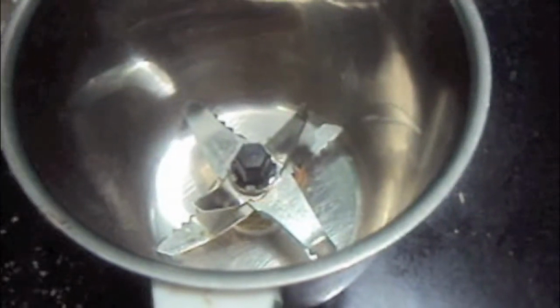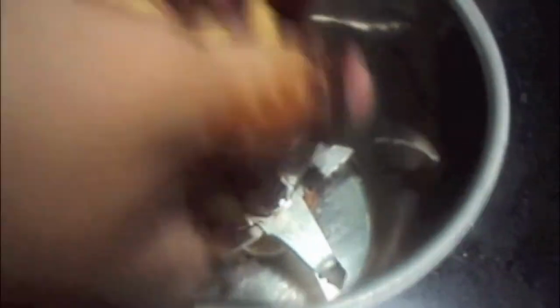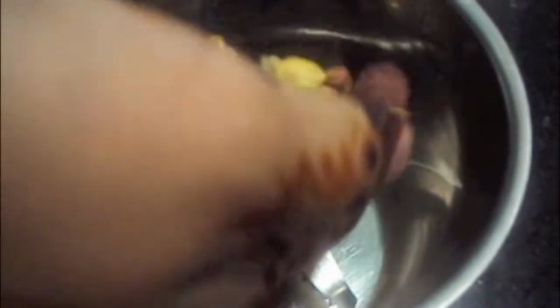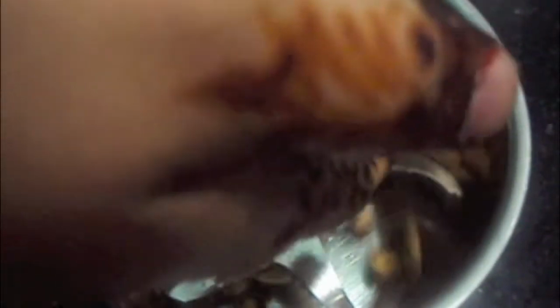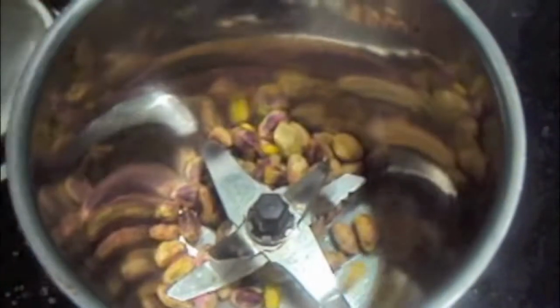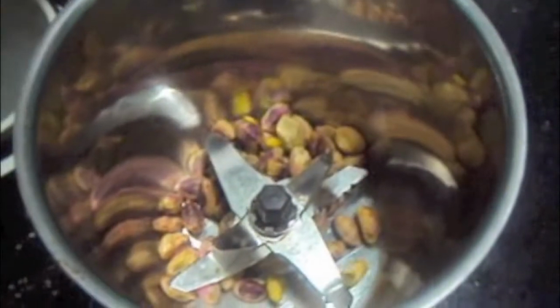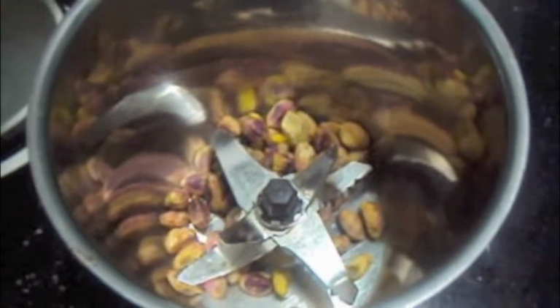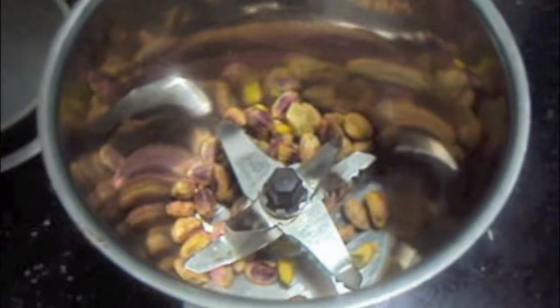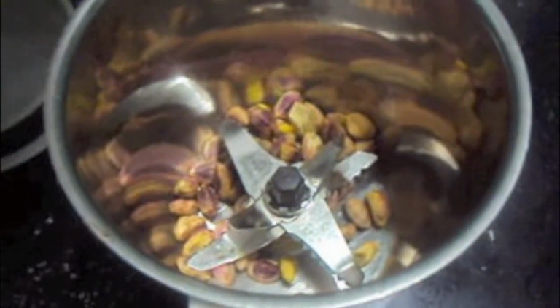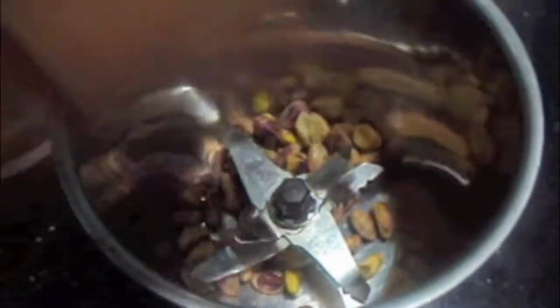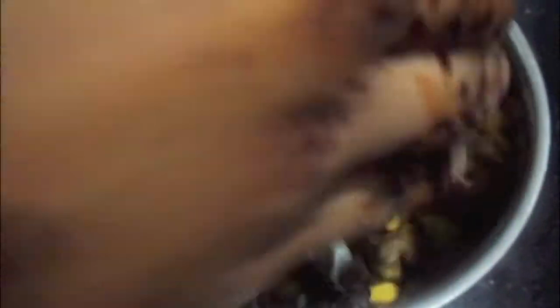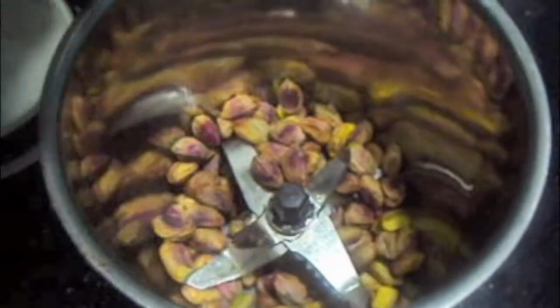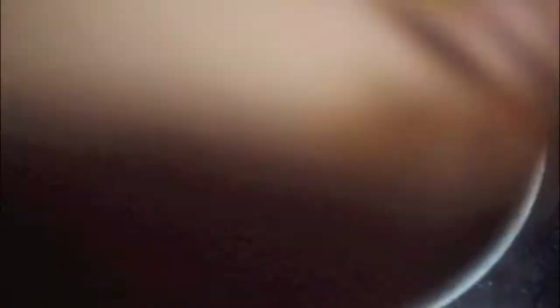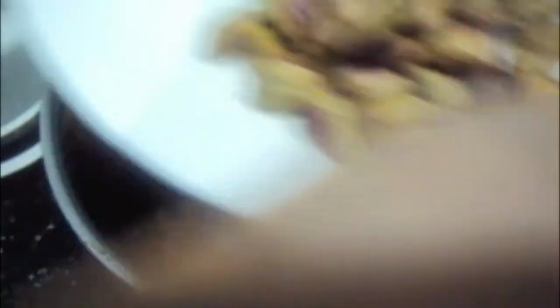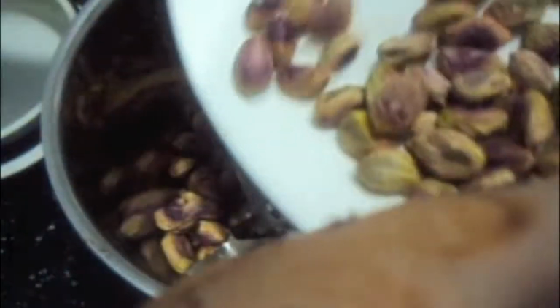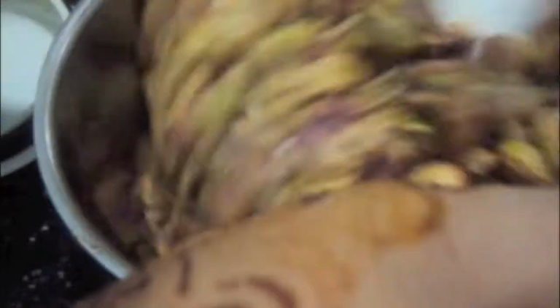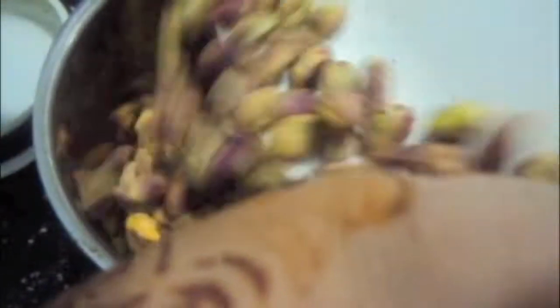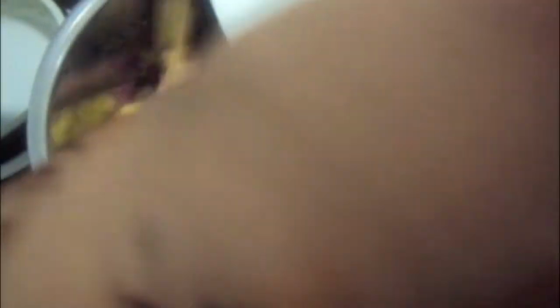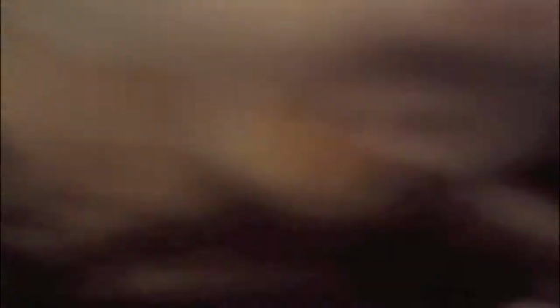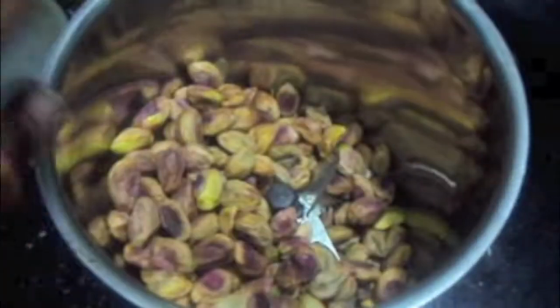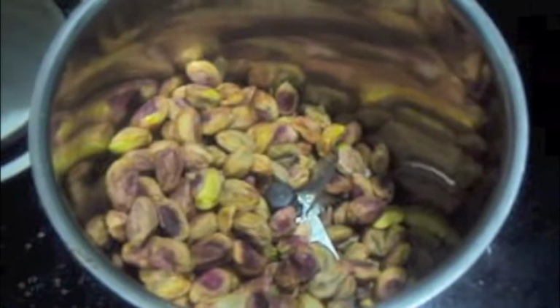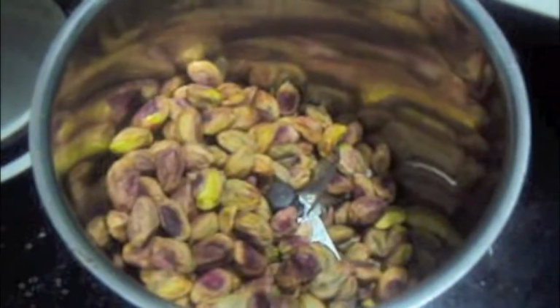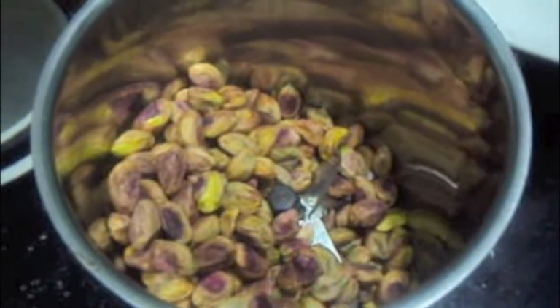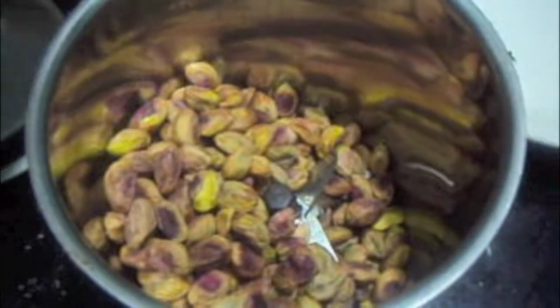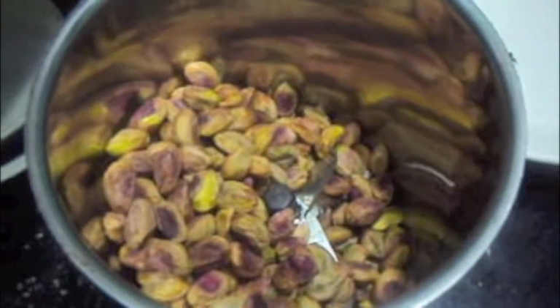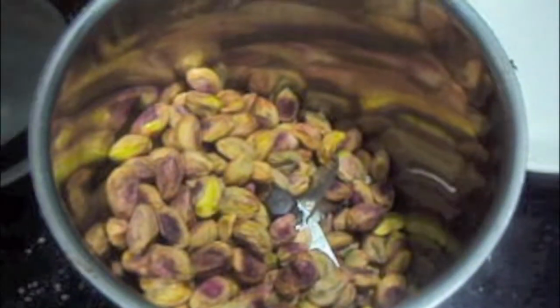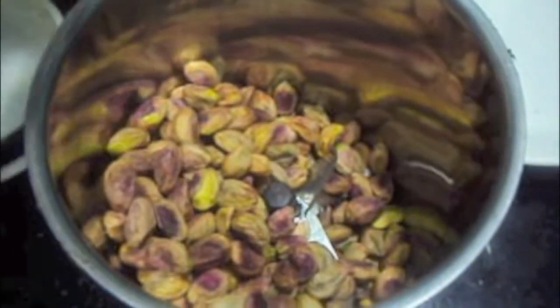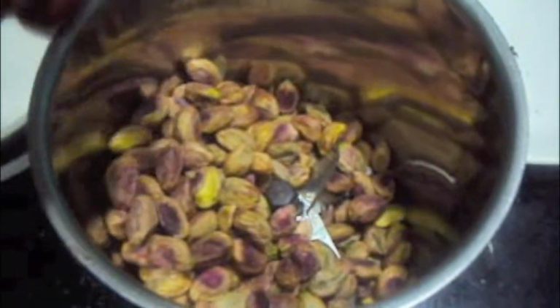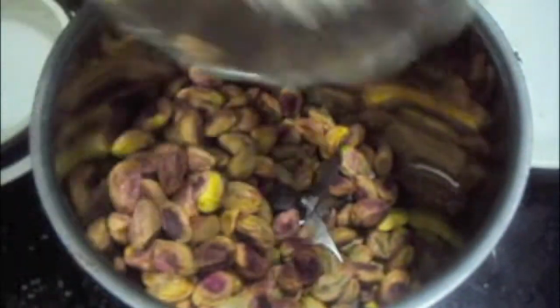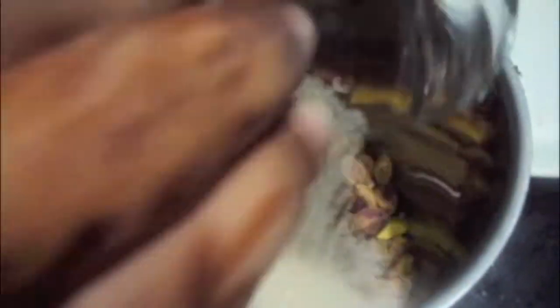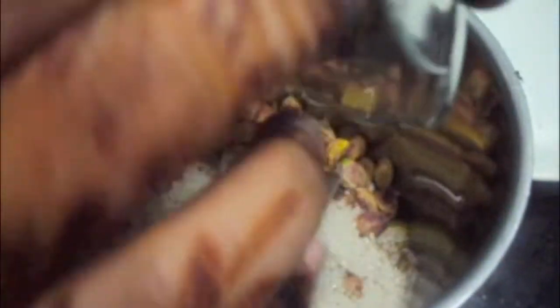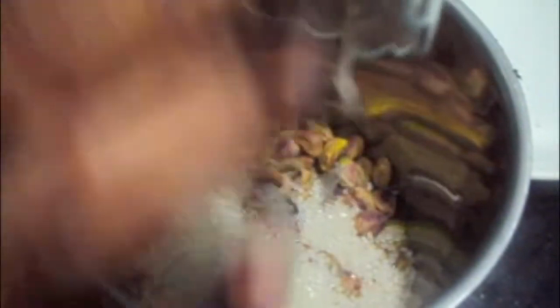Now we will grind our pistachios. To this we will add 4 tbsp of sugar.